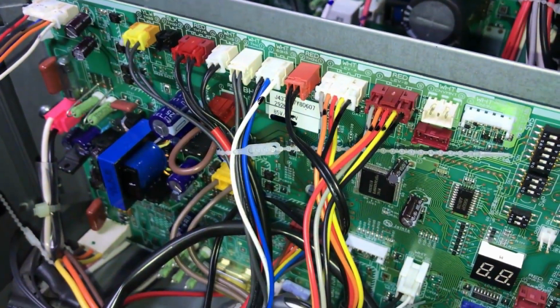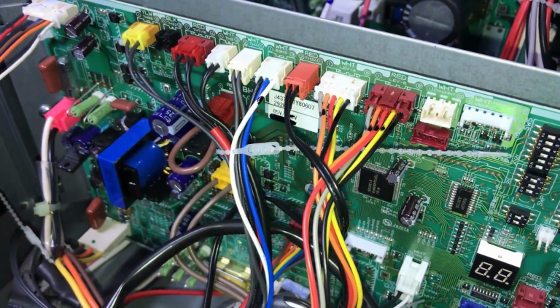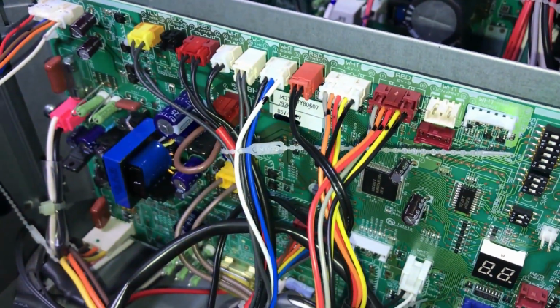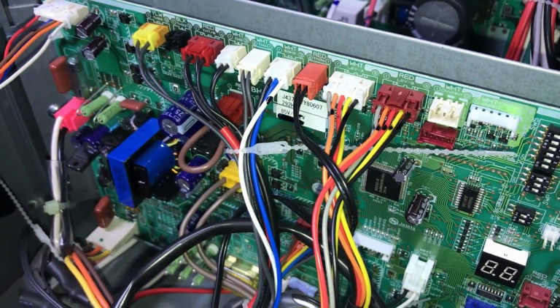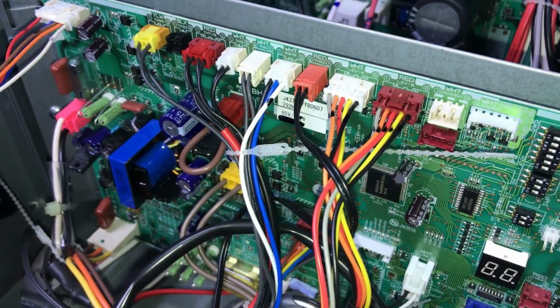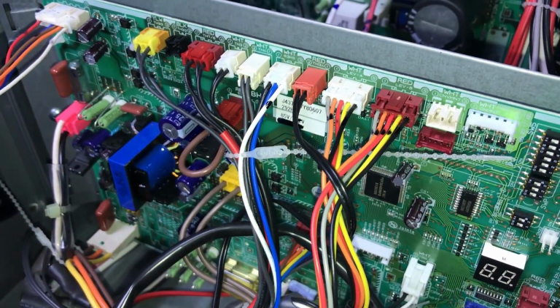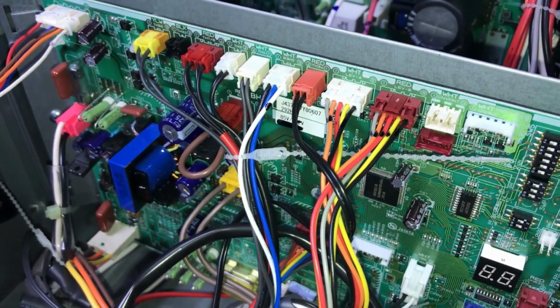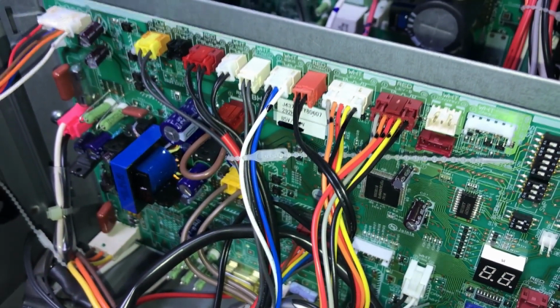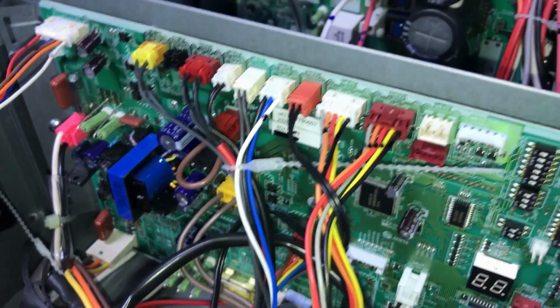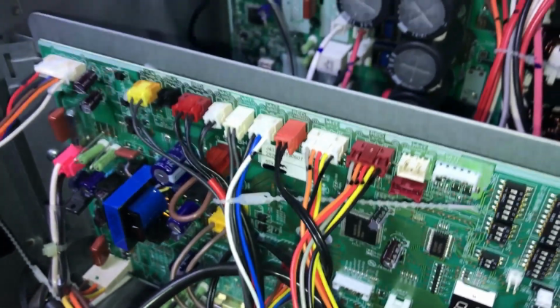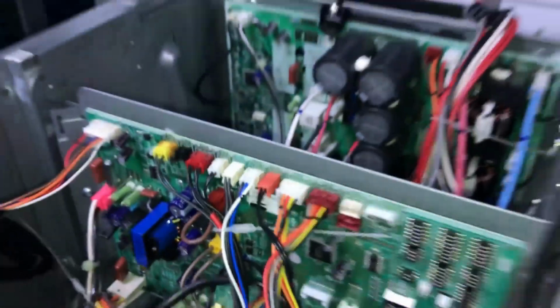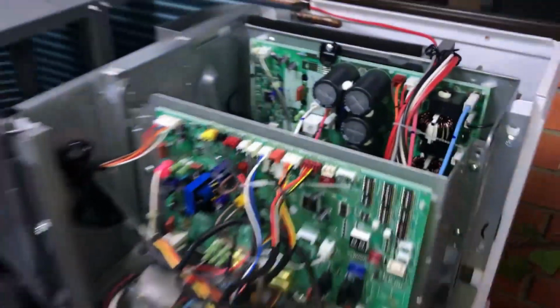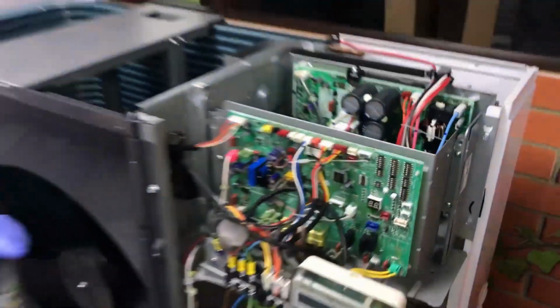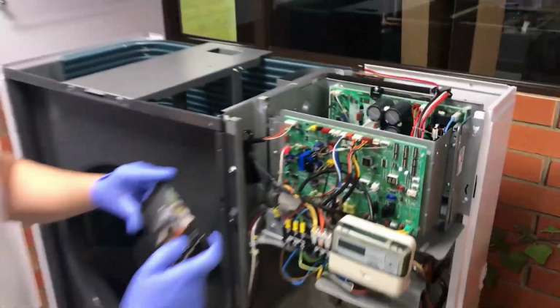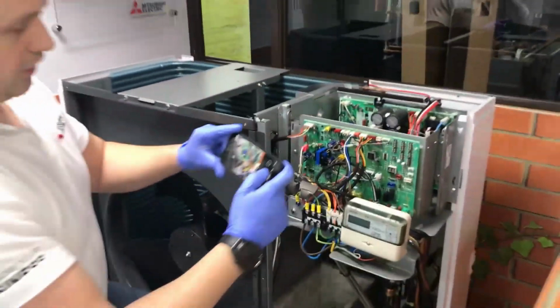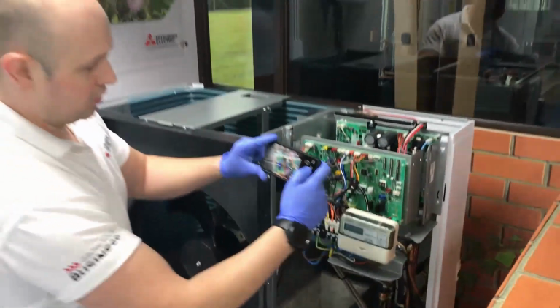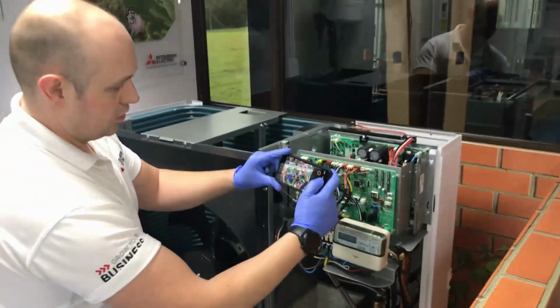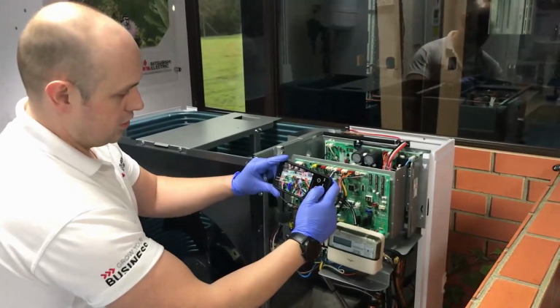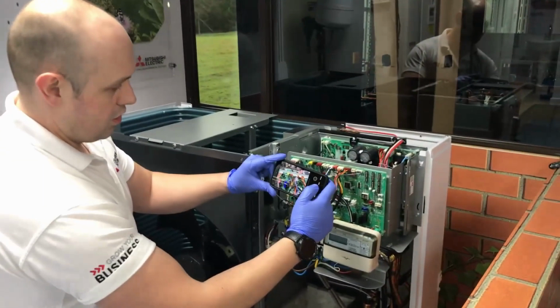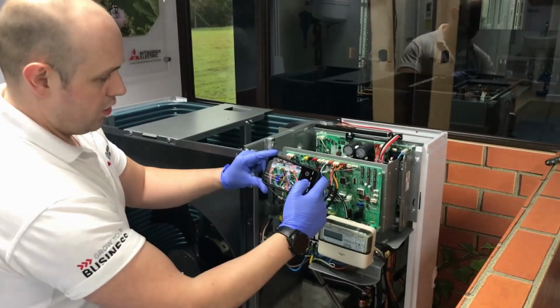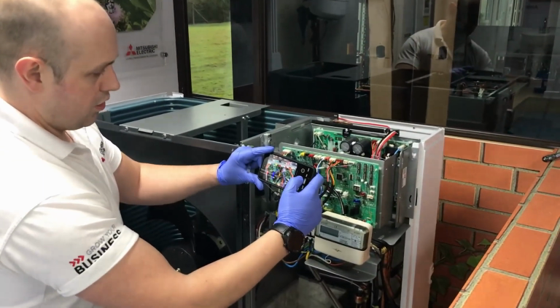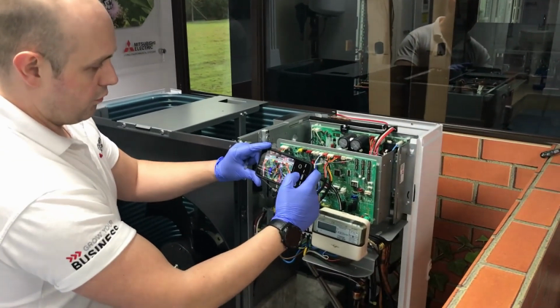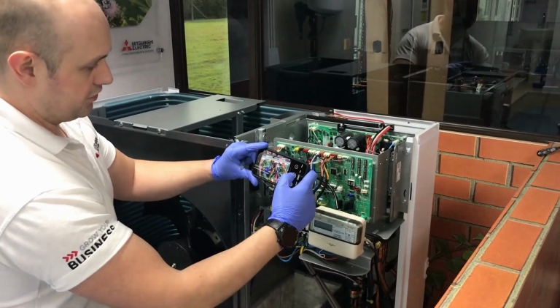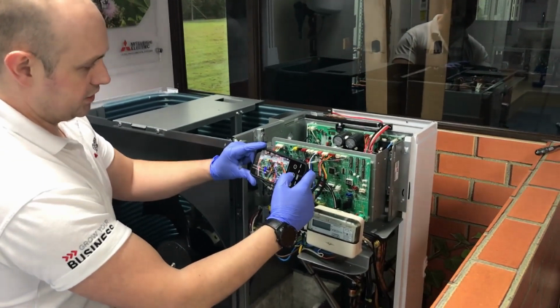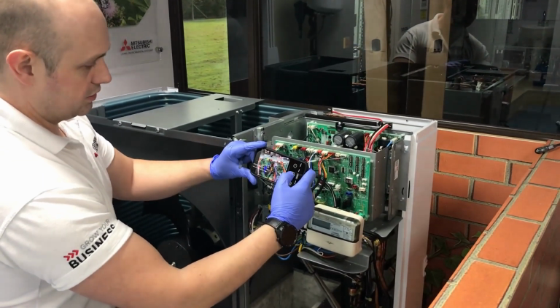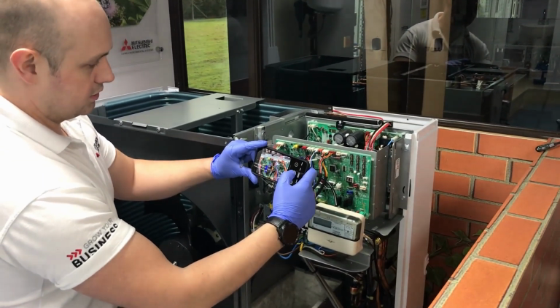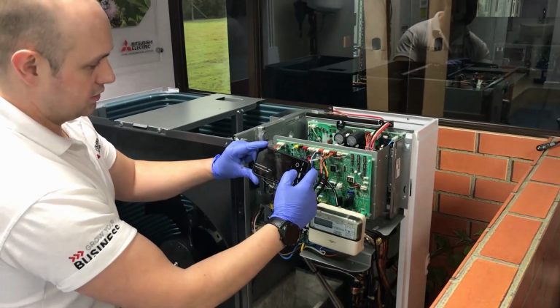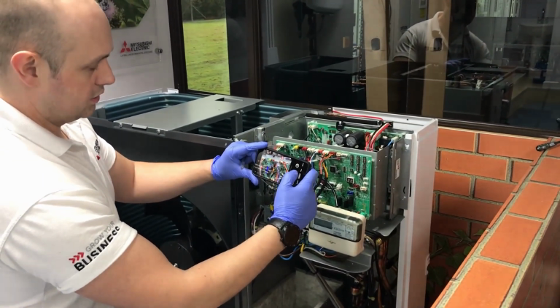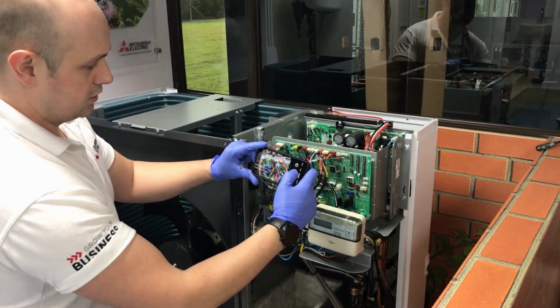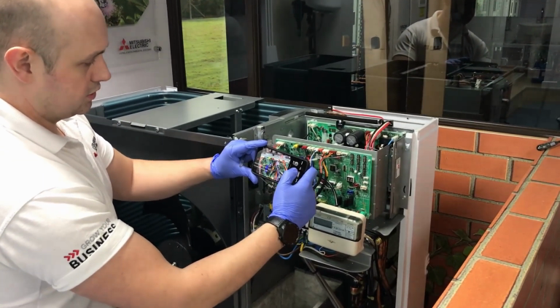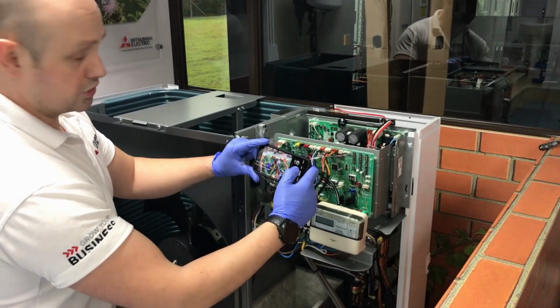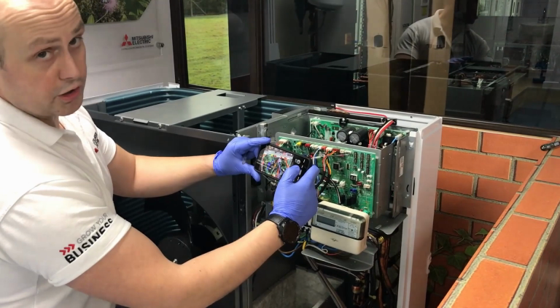The other thing I'd do also before you start putting it all apart is I'd take a photo of where everything is, just so you know.